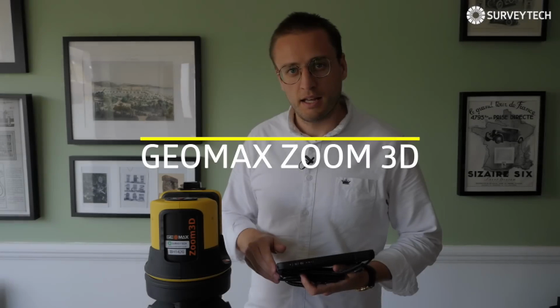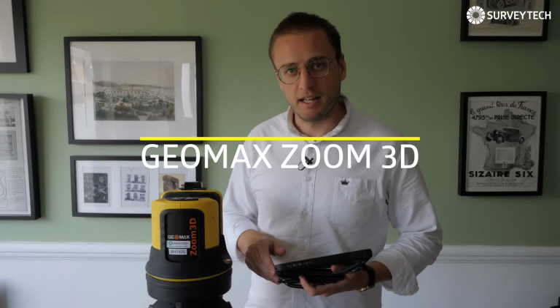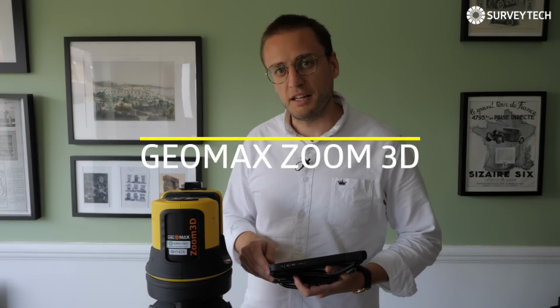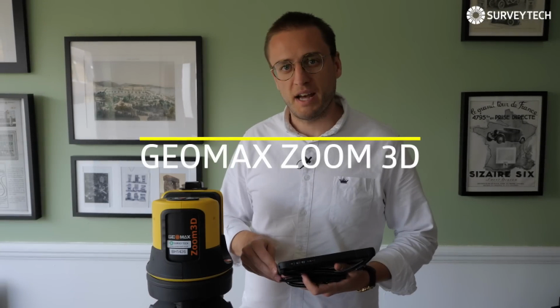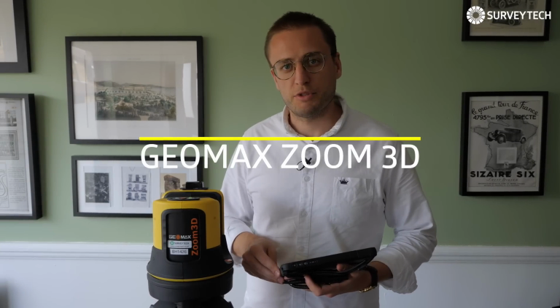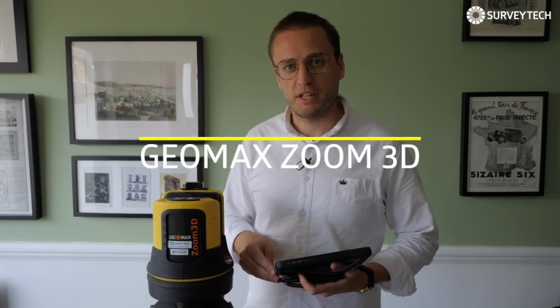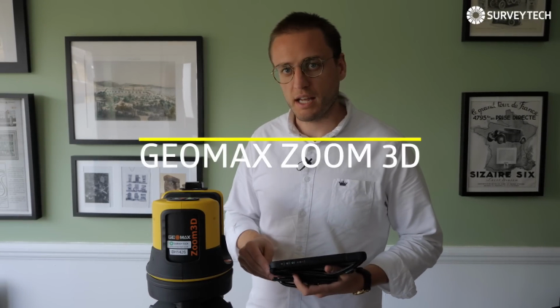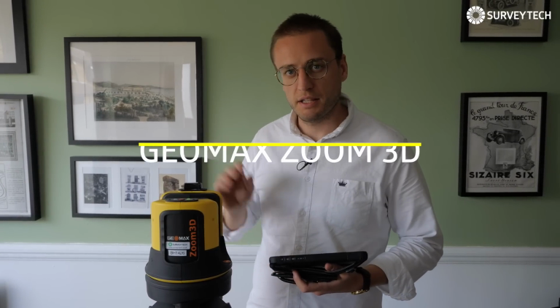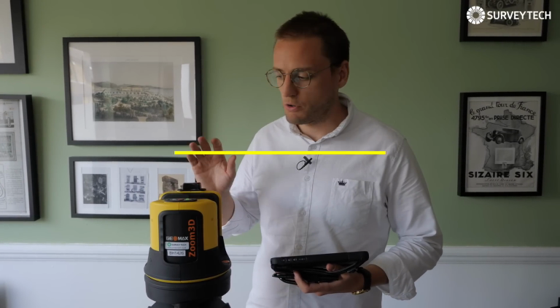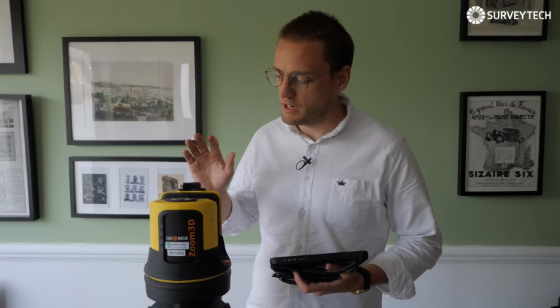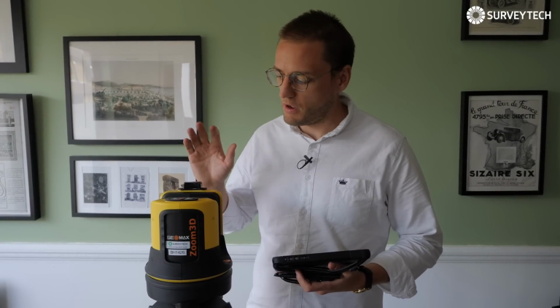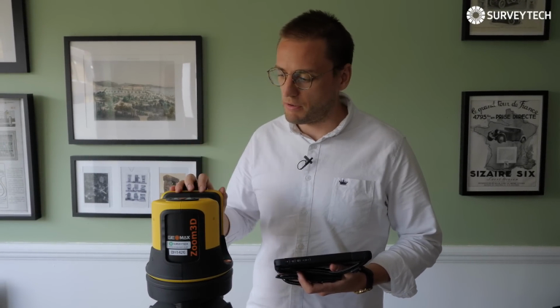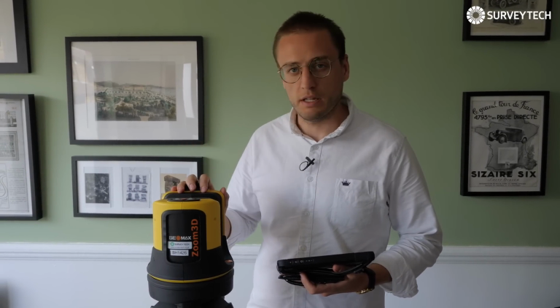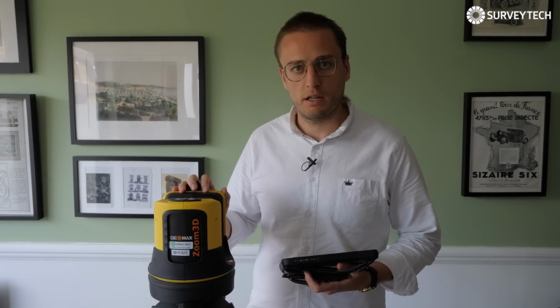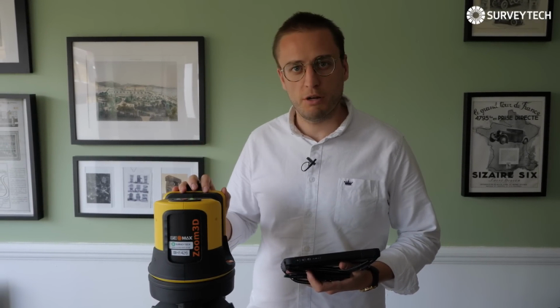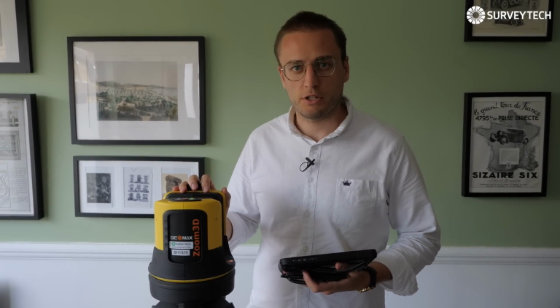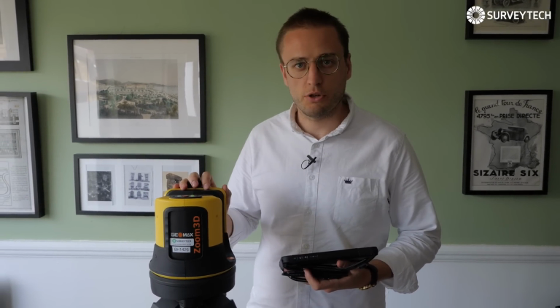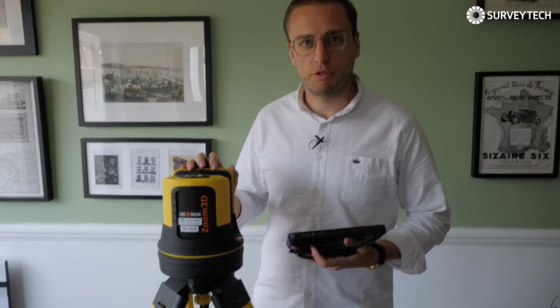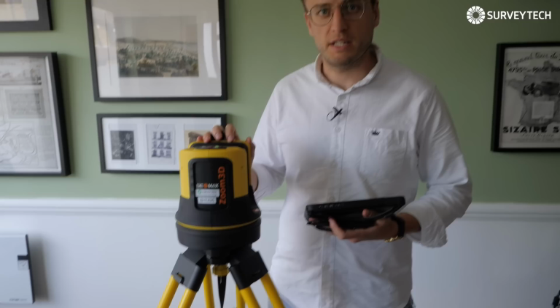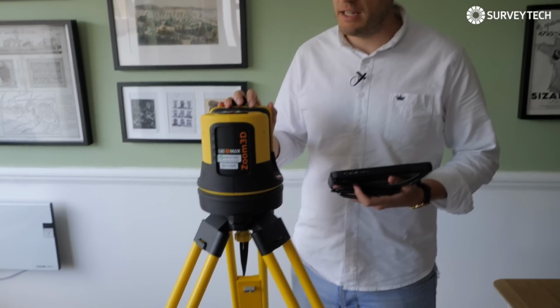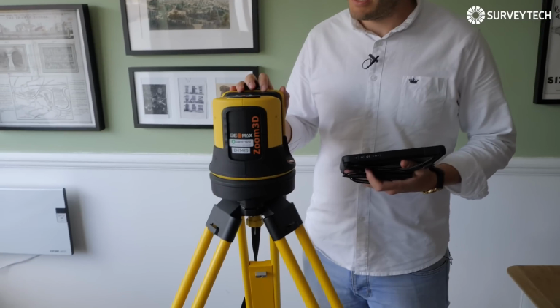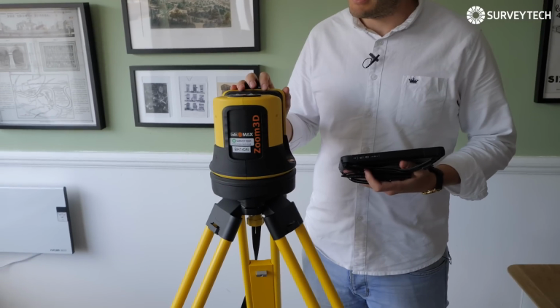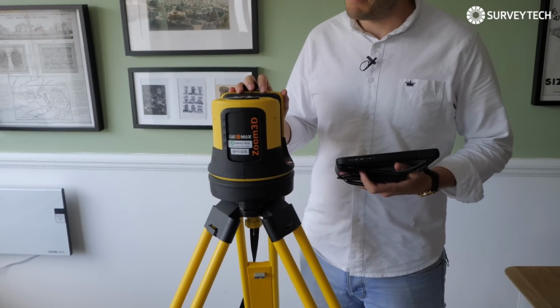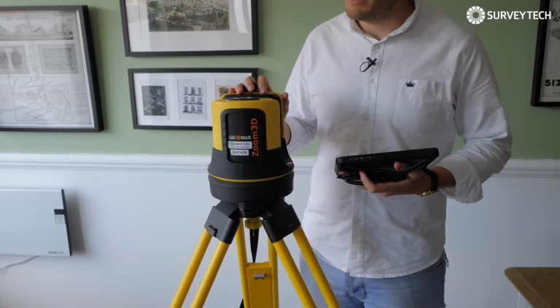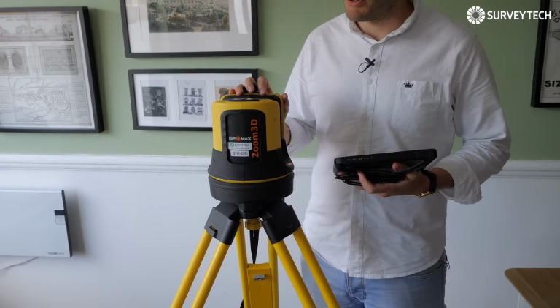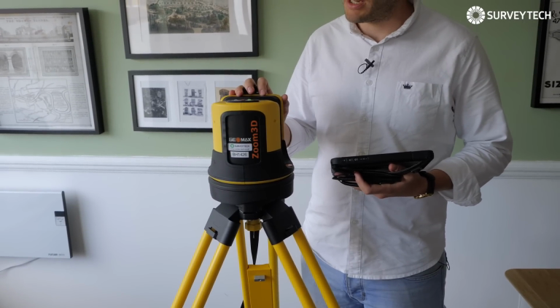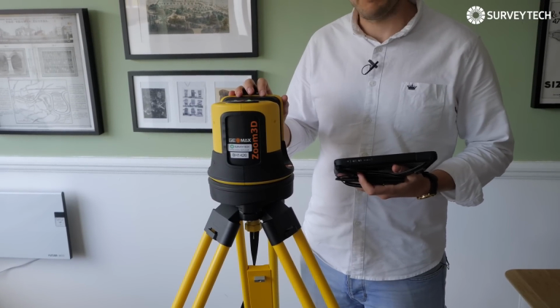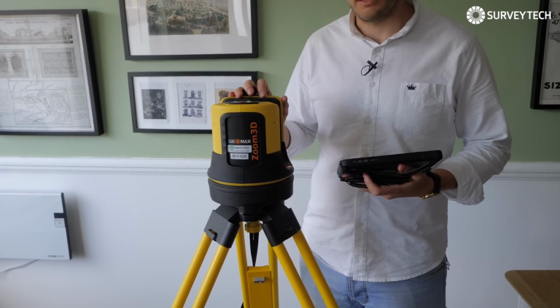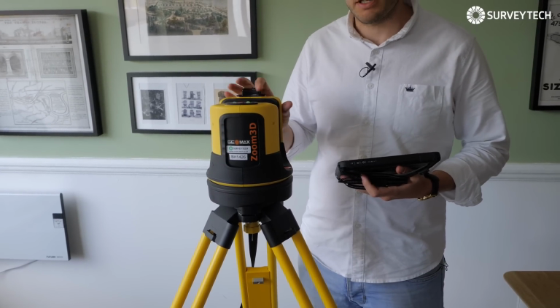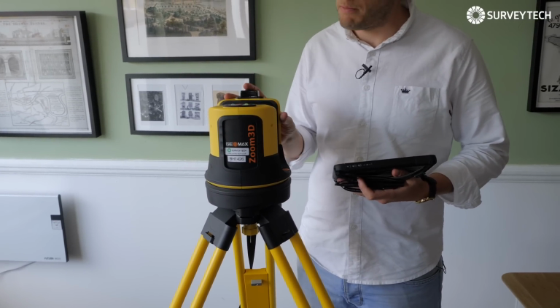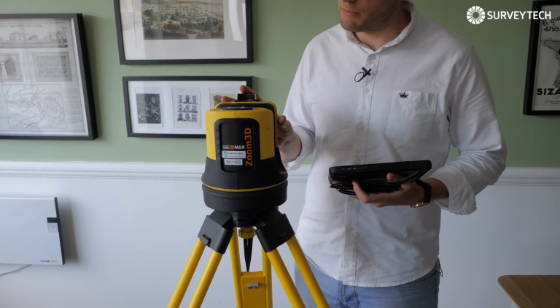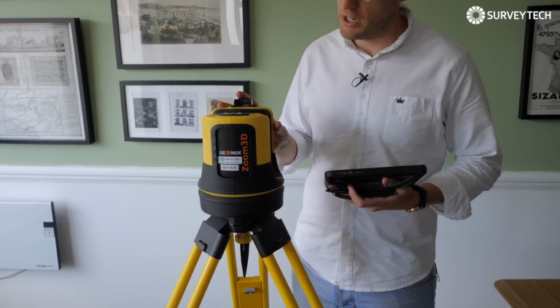Hi, I'm Matt from SurveyTech and this is a quick video about the Geomax Zoom 3D, a mini robotic reflectorless measuring machine.